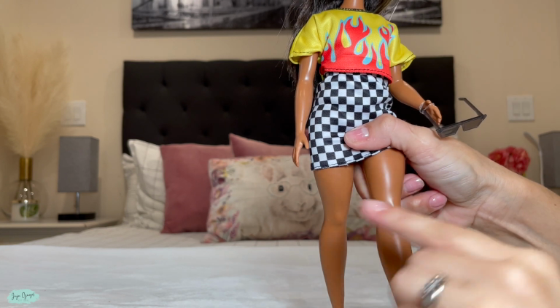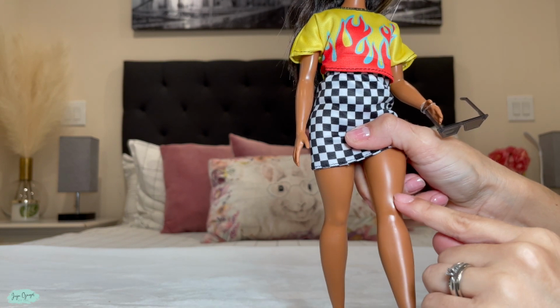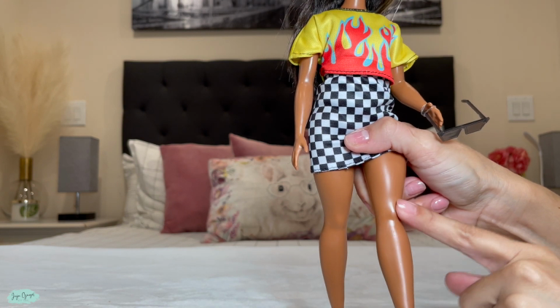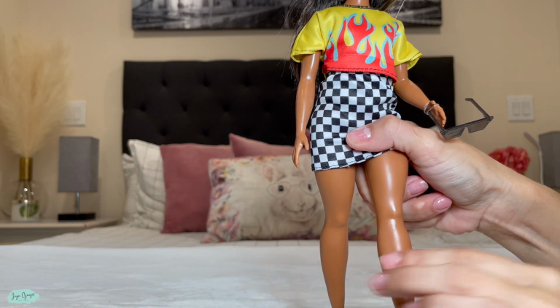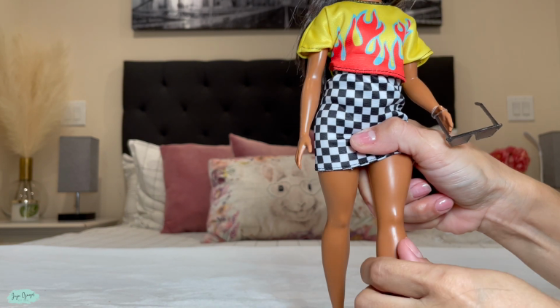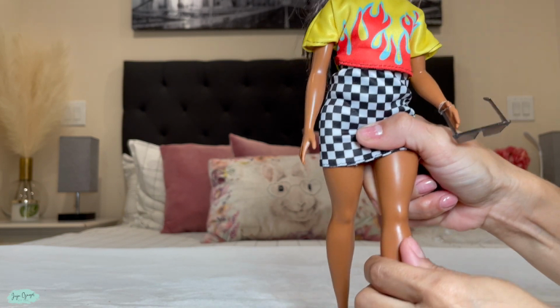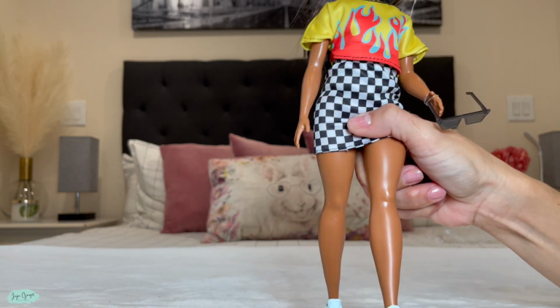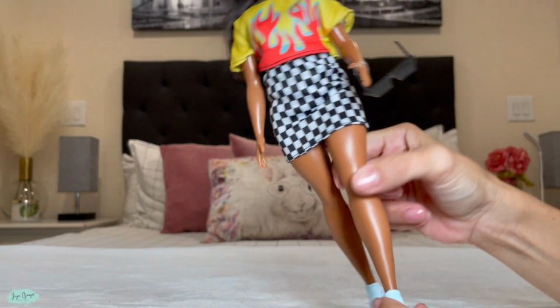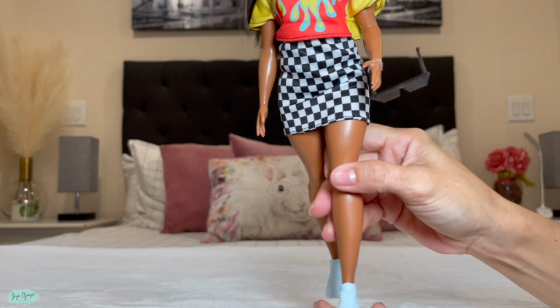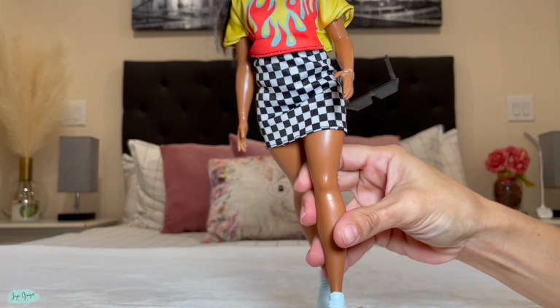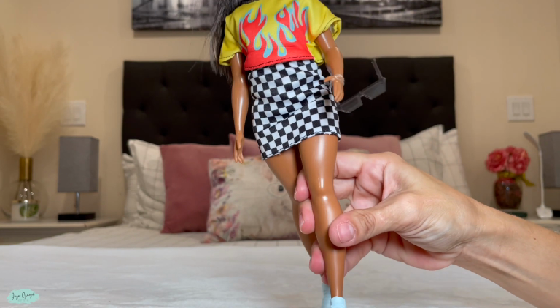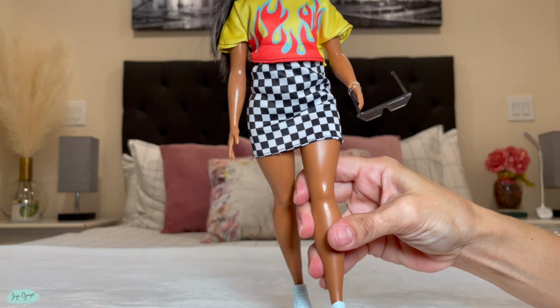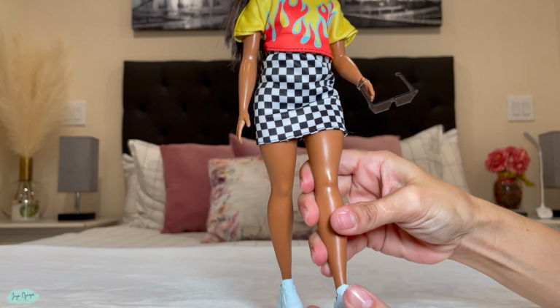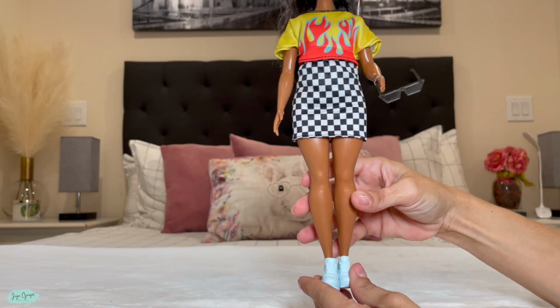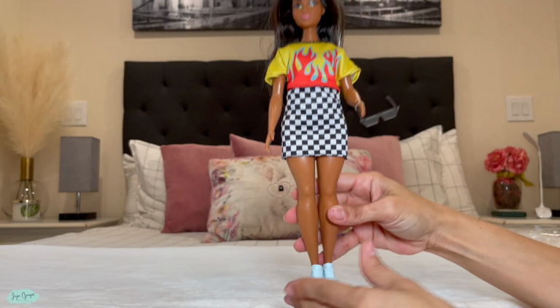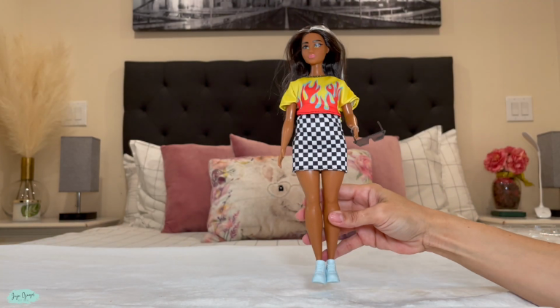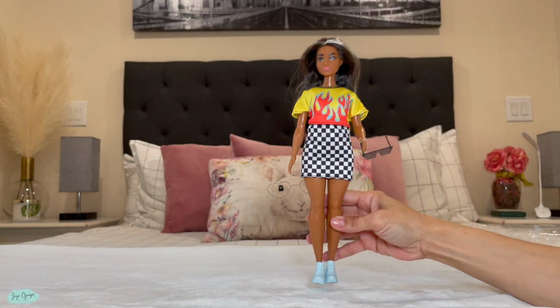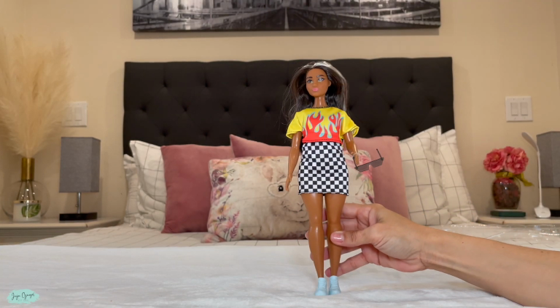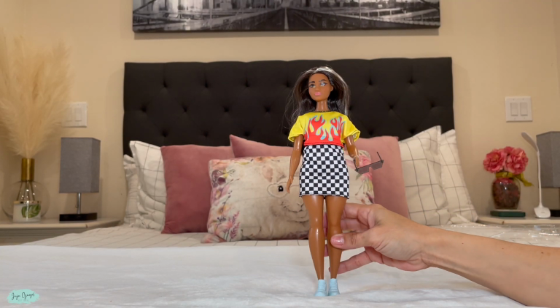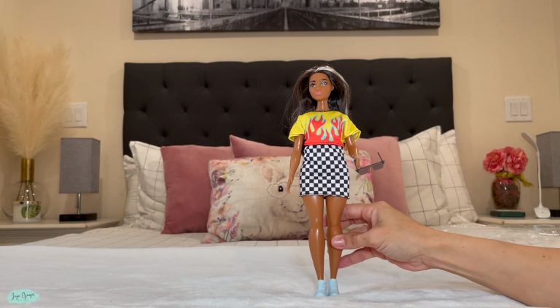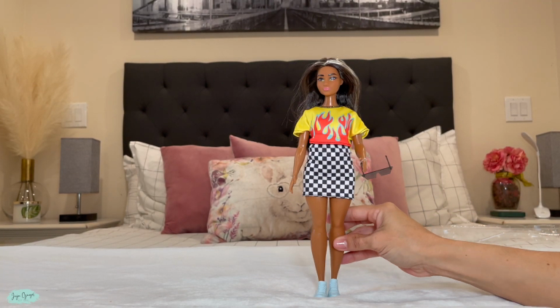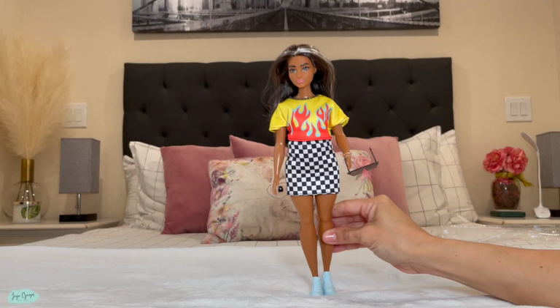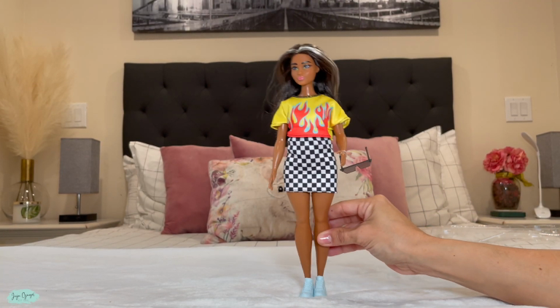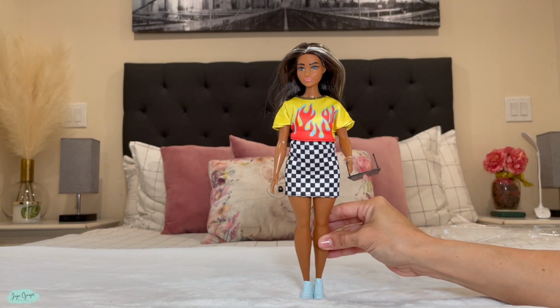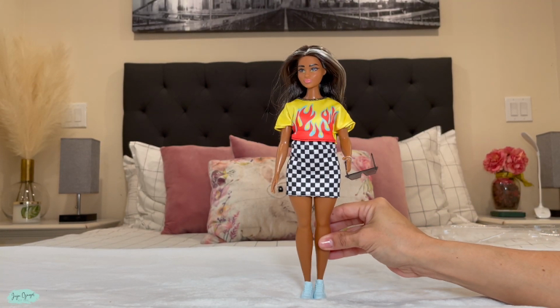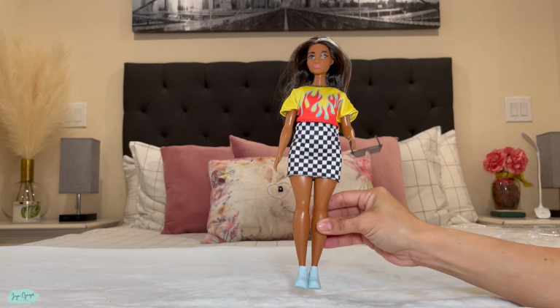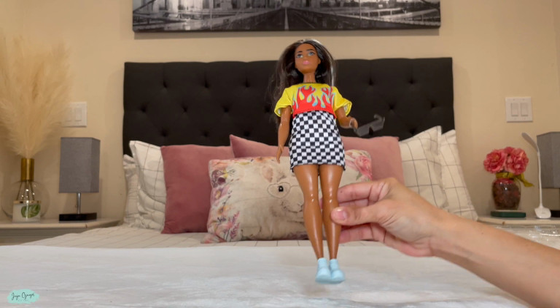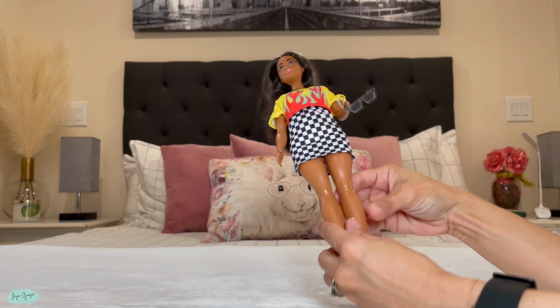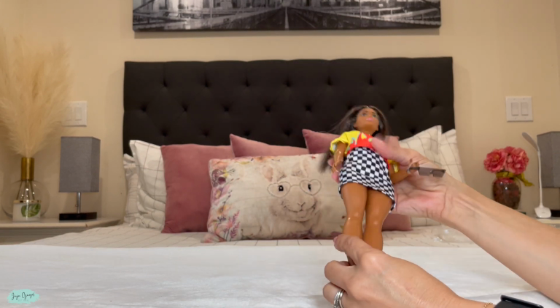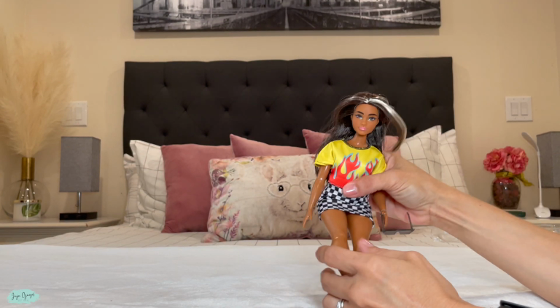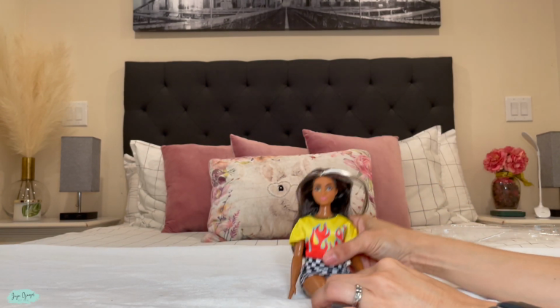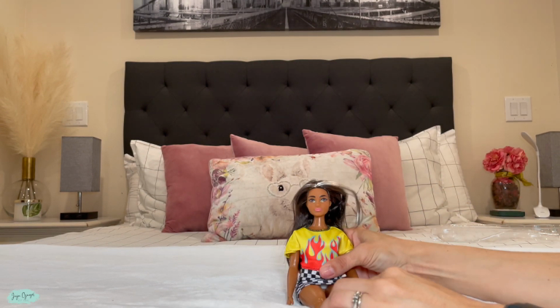One thing I would like to point out about this Barbie is that the limbs do not bend. The legs don't bend, neither do the arms, so just keep that in mind.